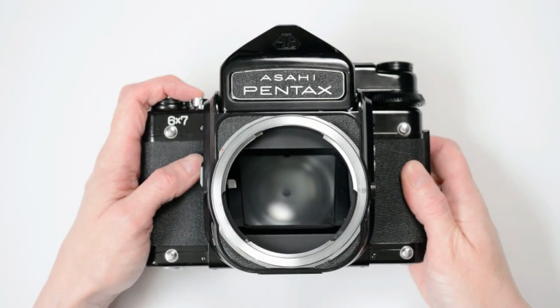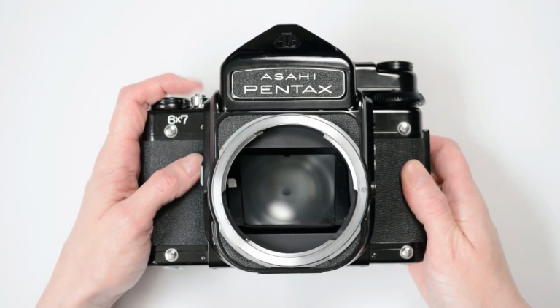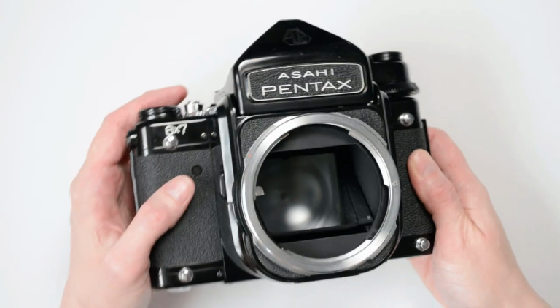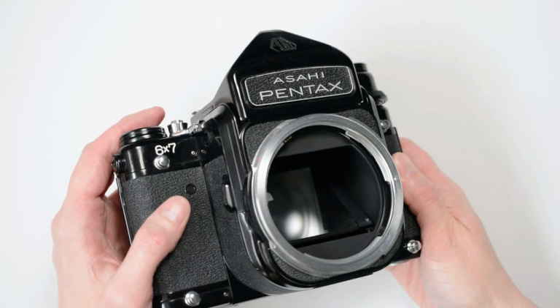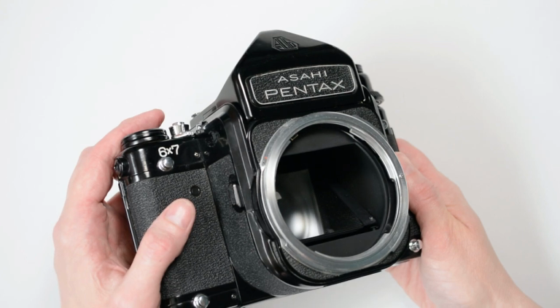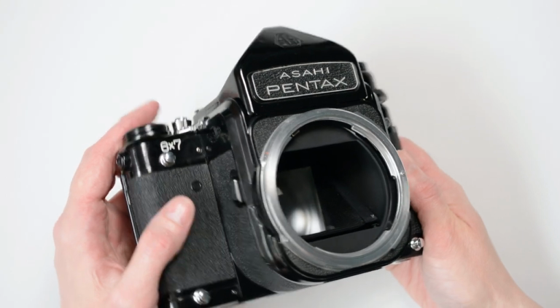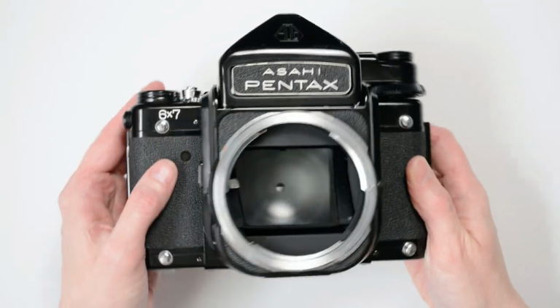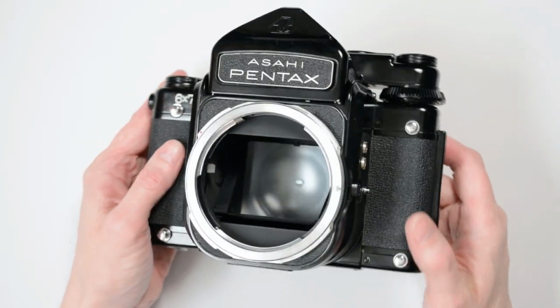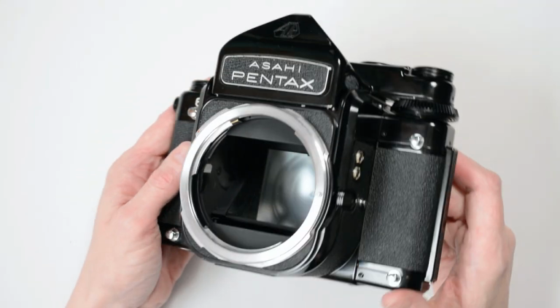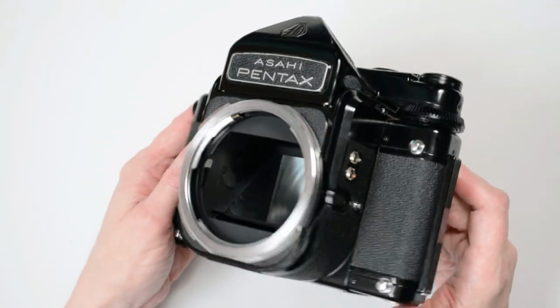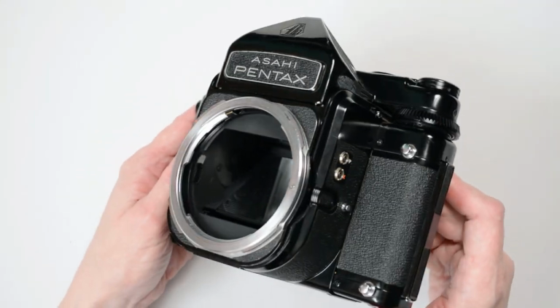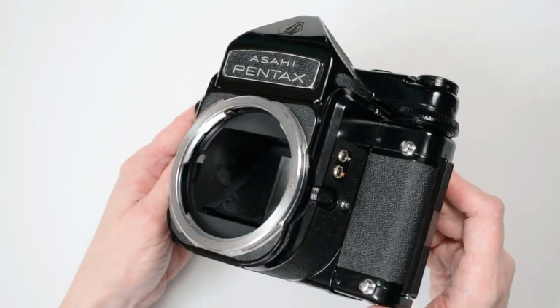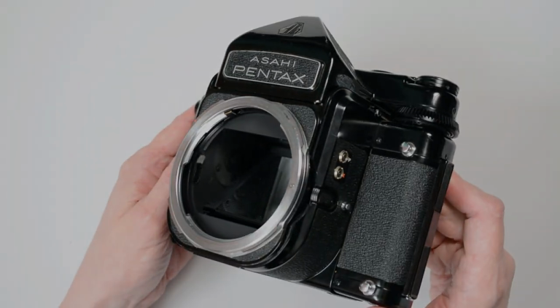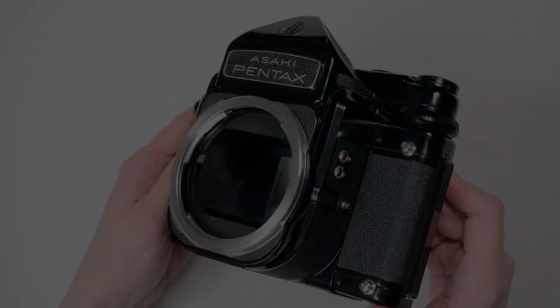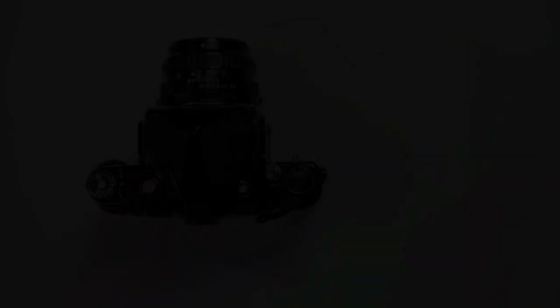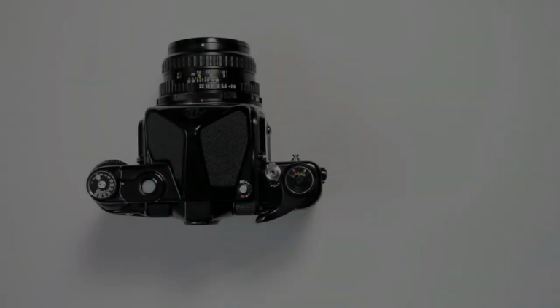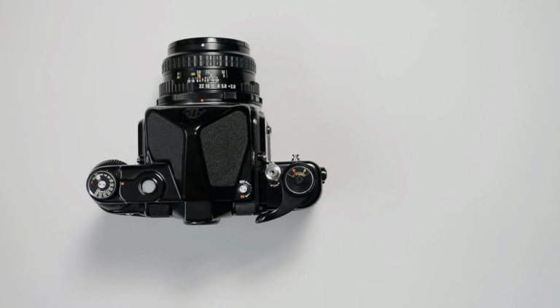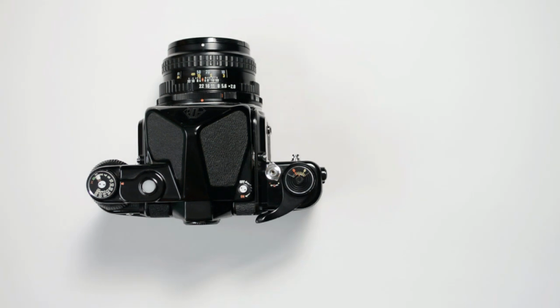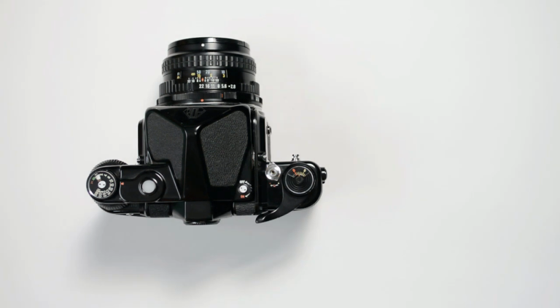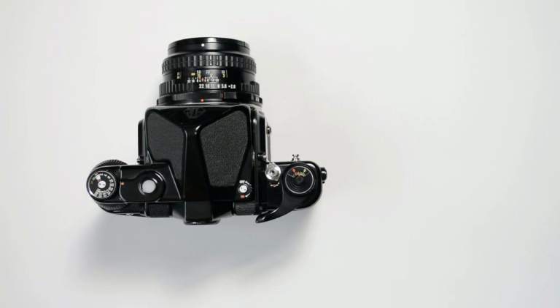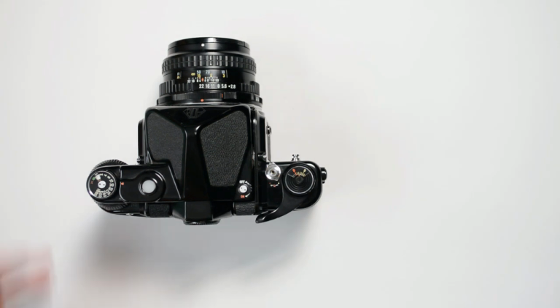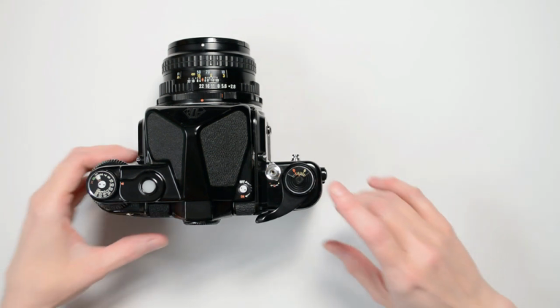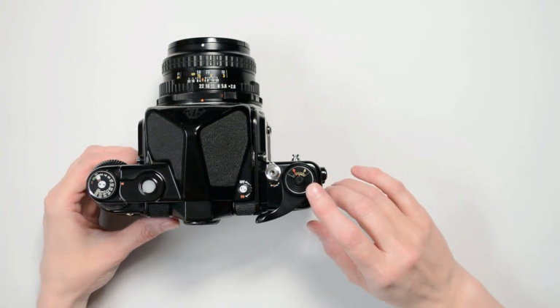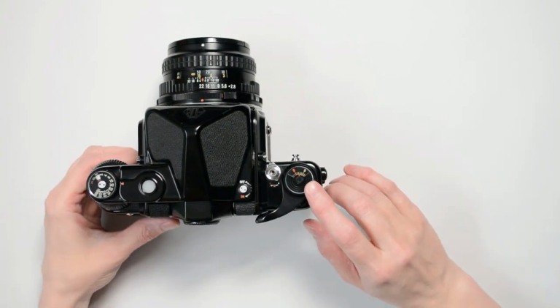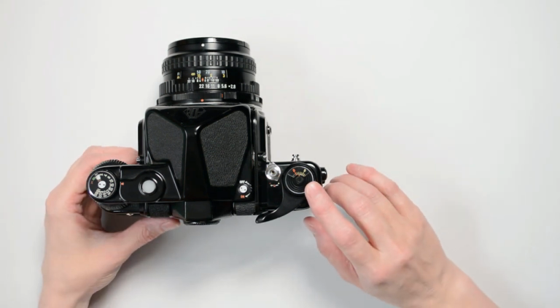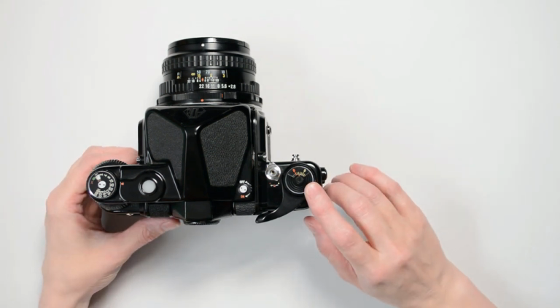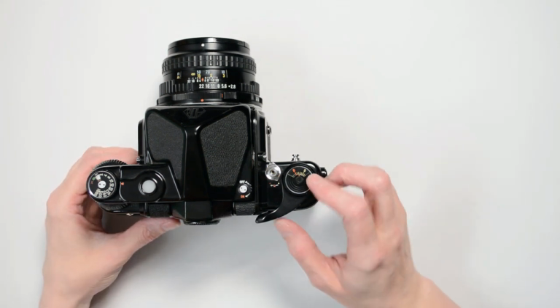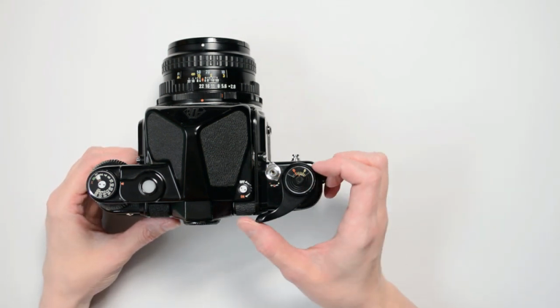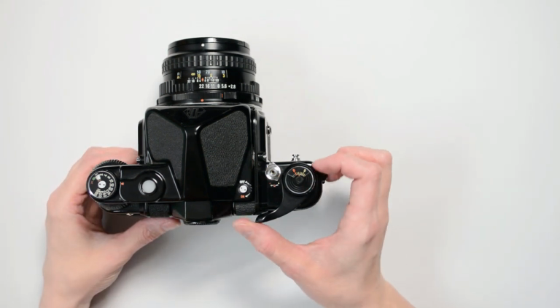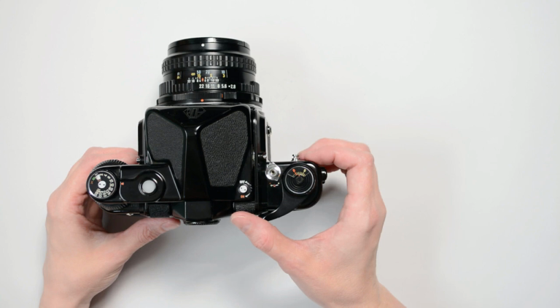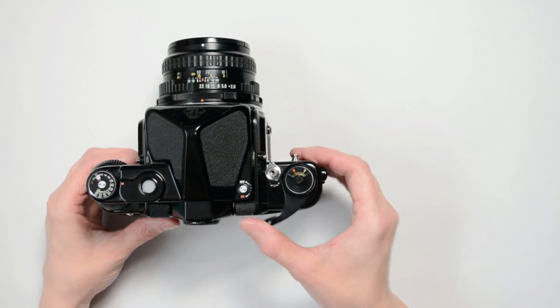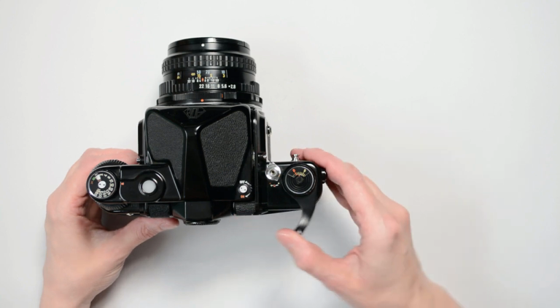Here's what it looks like on the inside when the mirror returns to the standard position. This process will cause you to lose one frame on your film, but when you're finished, you can continue making pictures normally.